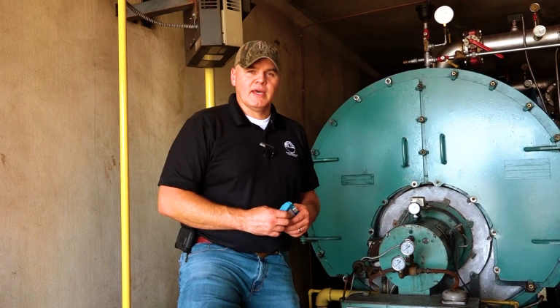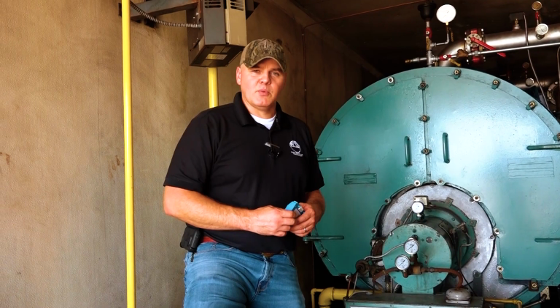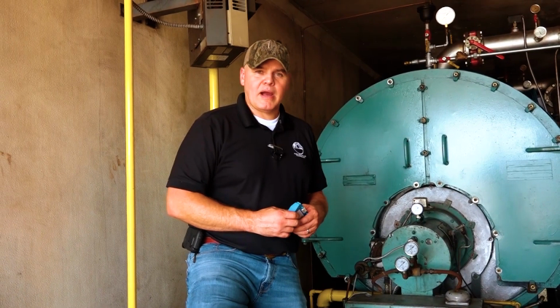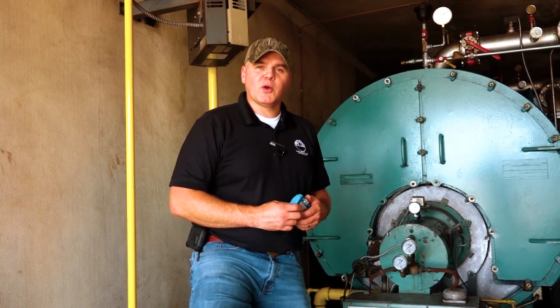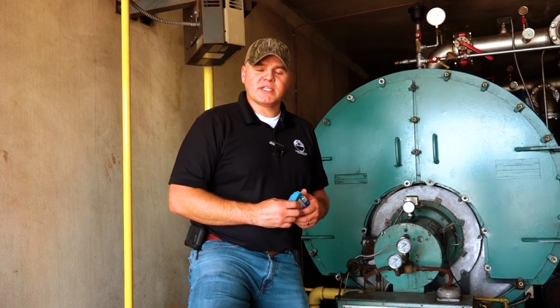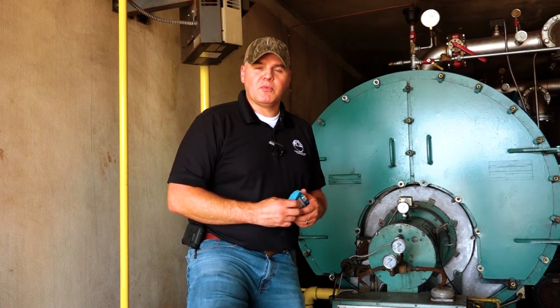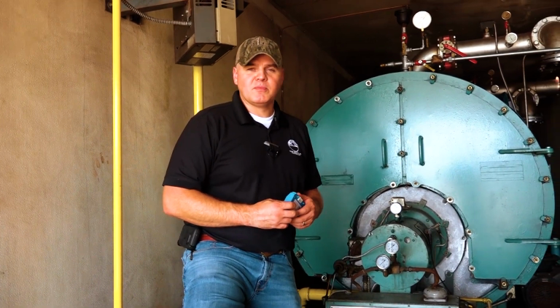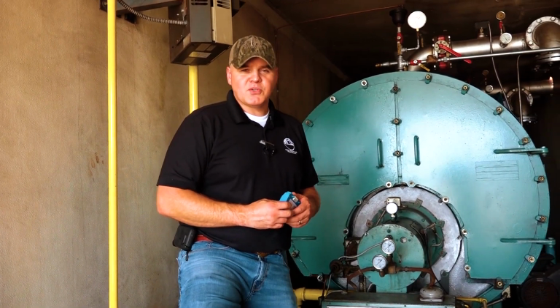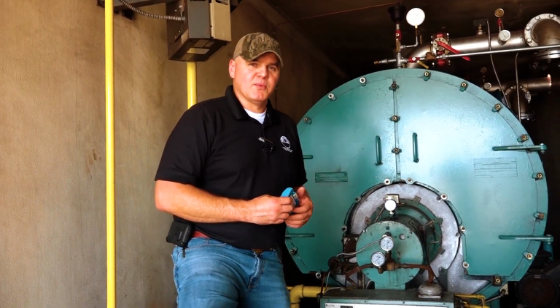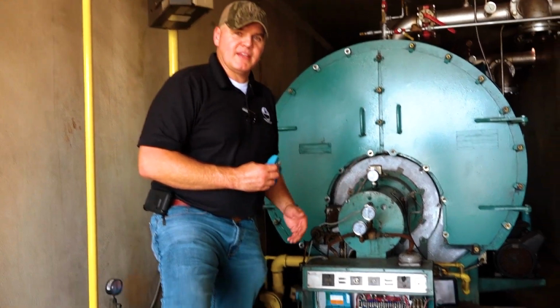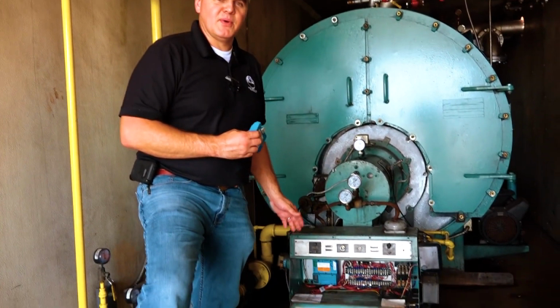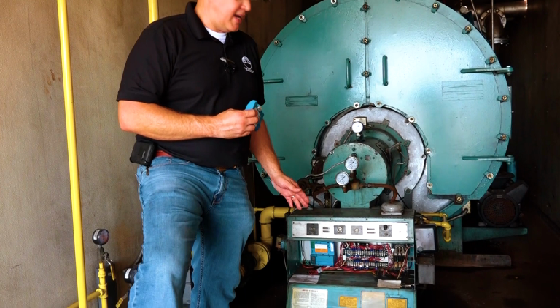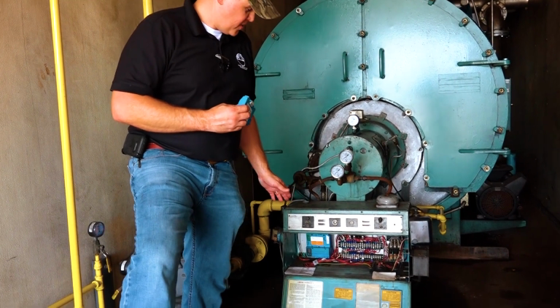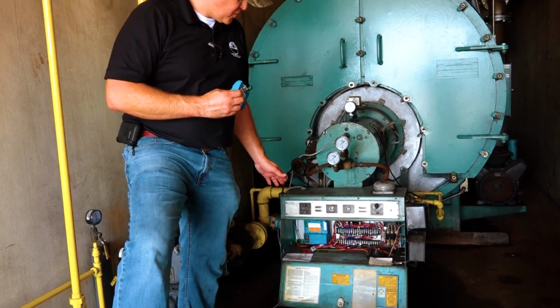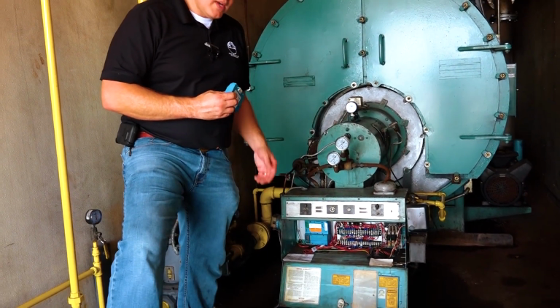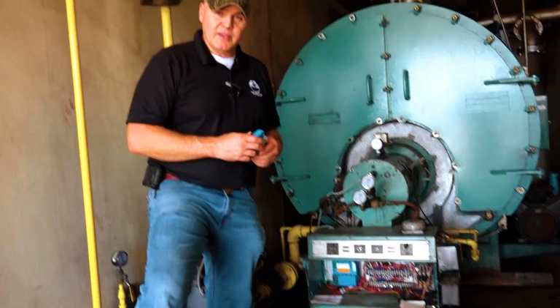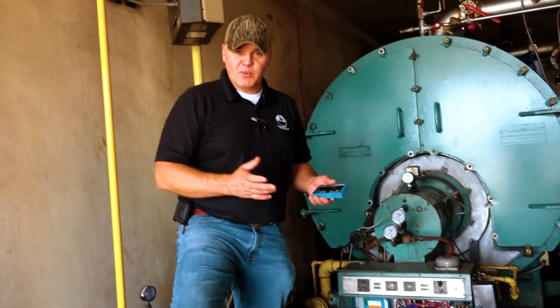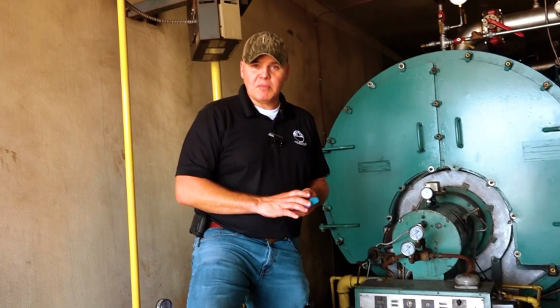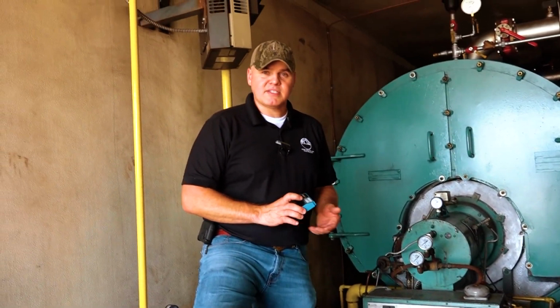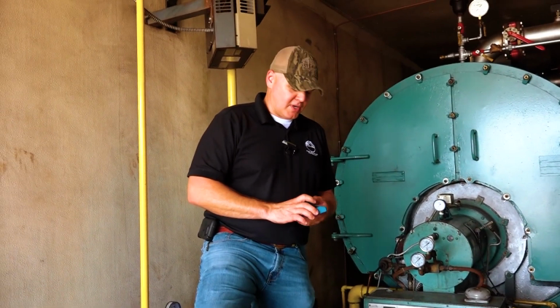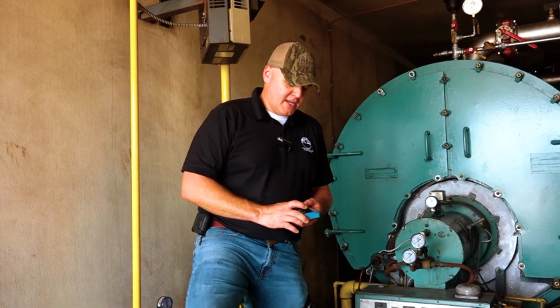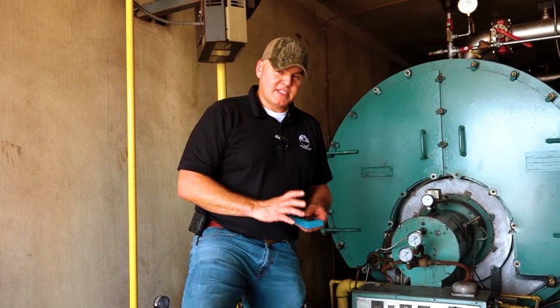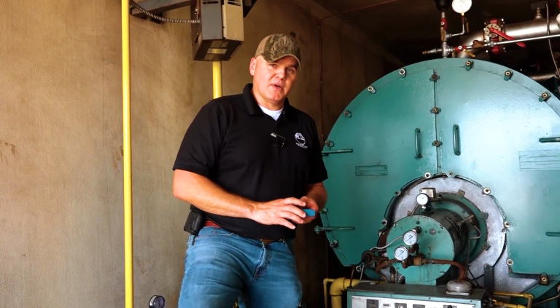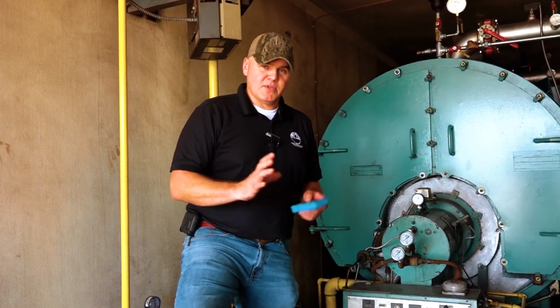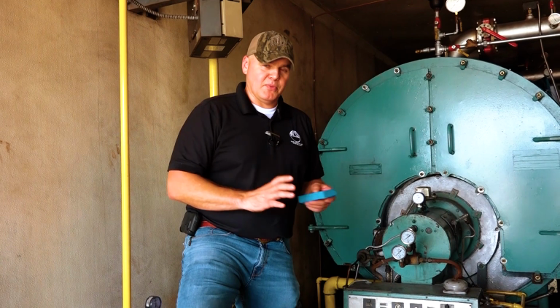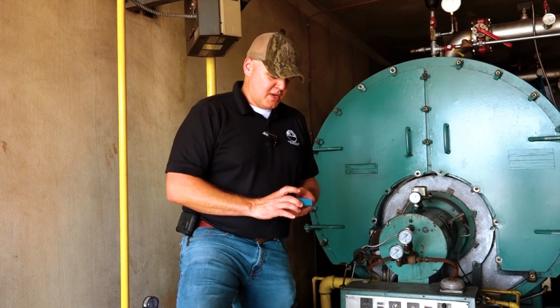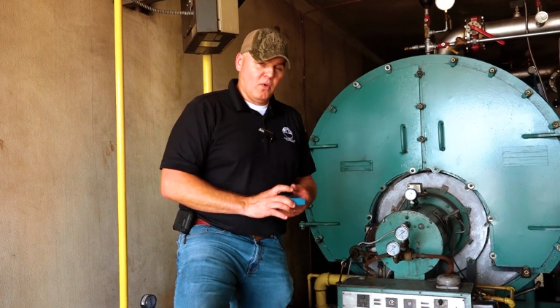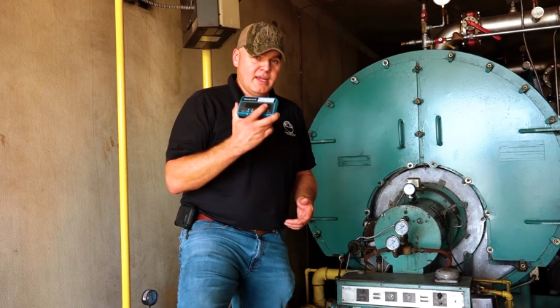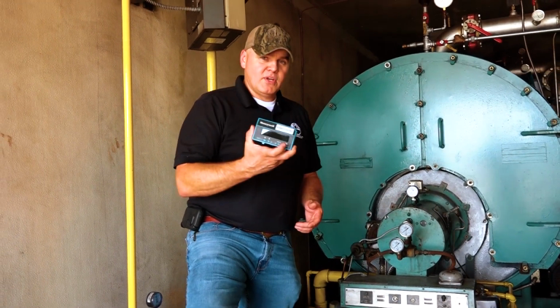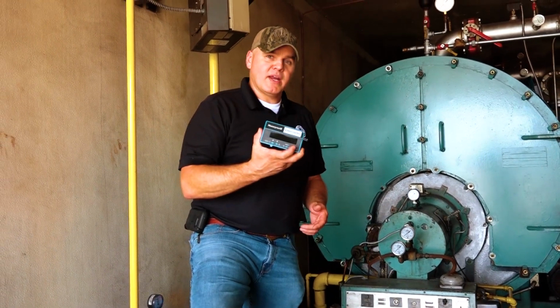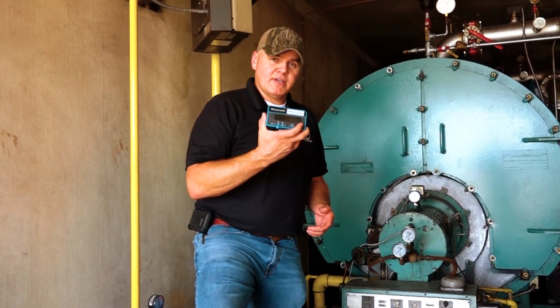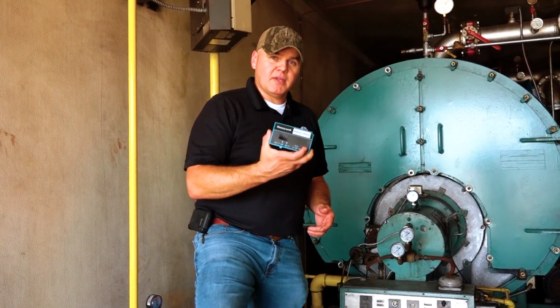Hey guys, Edward here with Power Mechanical with a quick tip for your boiler rooms. Right here we're looking at this Honeywell 7800 control — the Honeywell blue box, as some people call it. The tip I want to give you covers a couple of things; for one, if you don't already have a display,